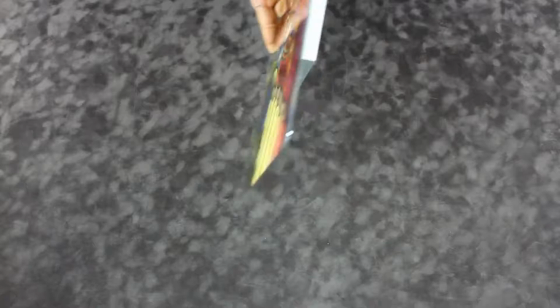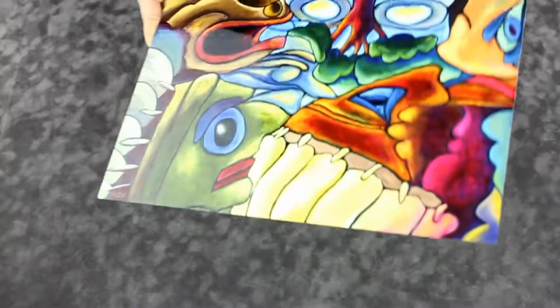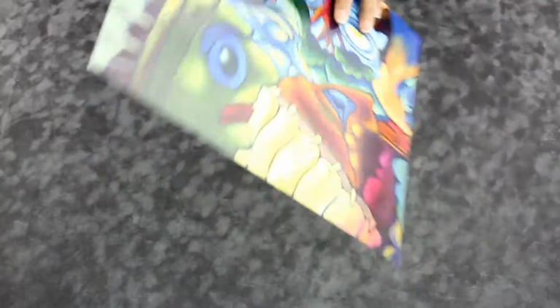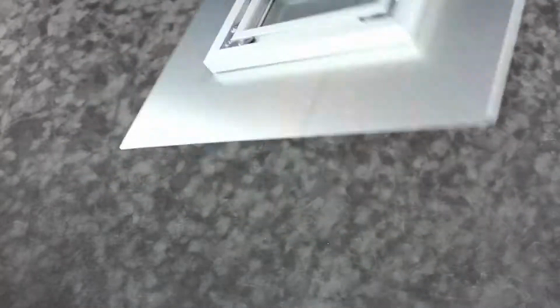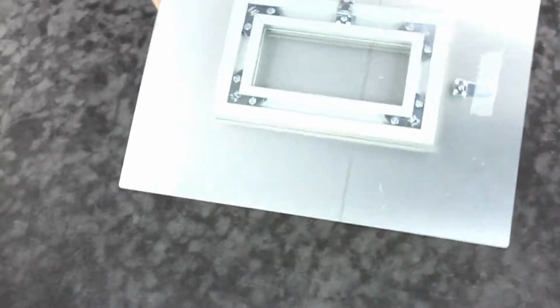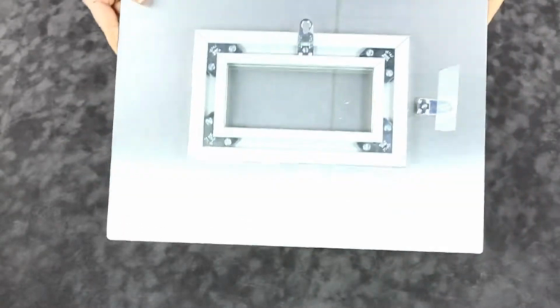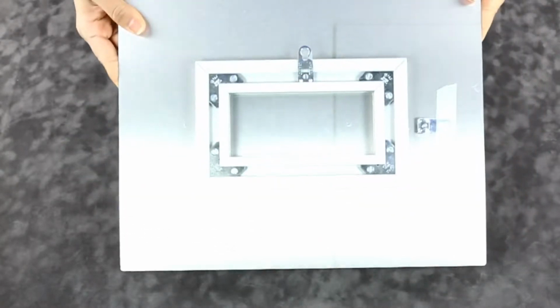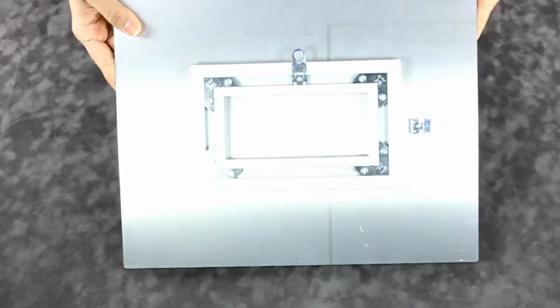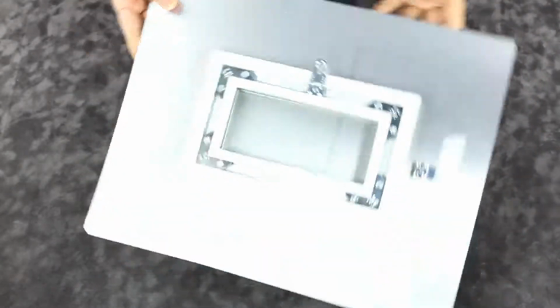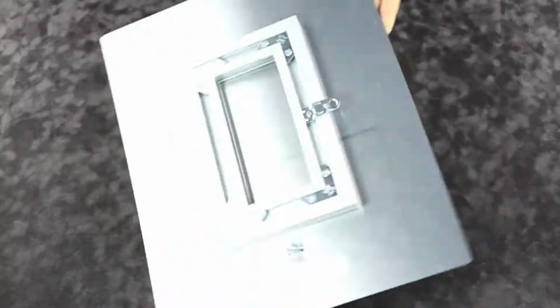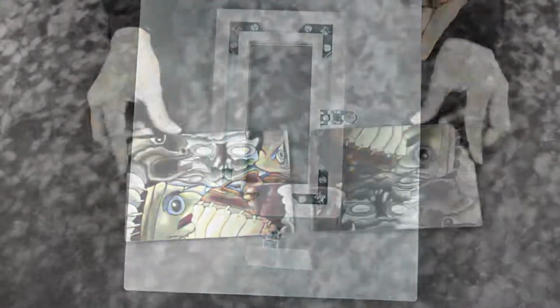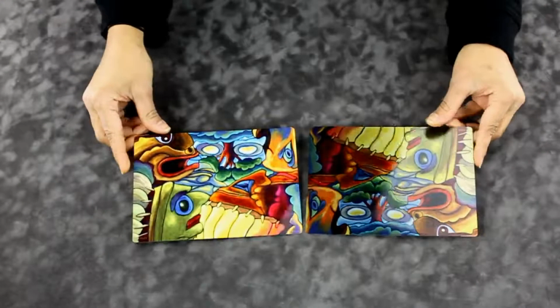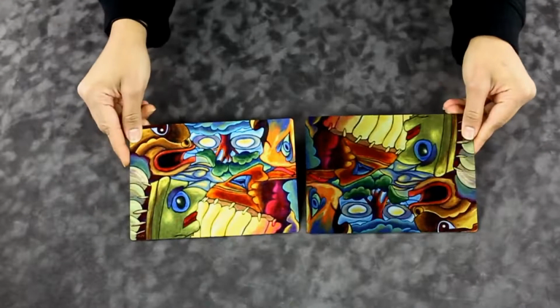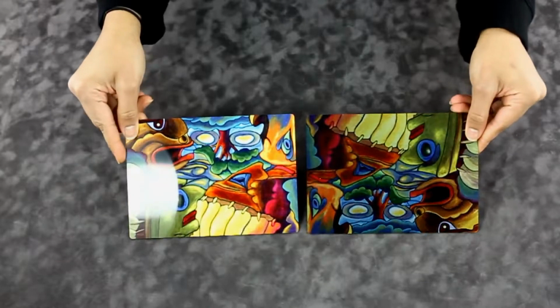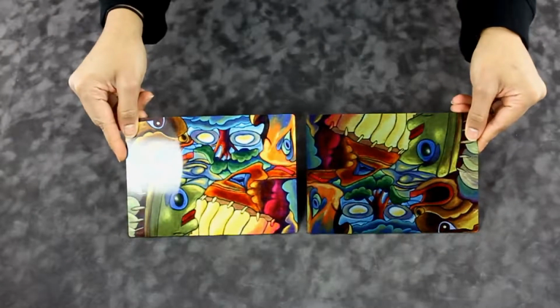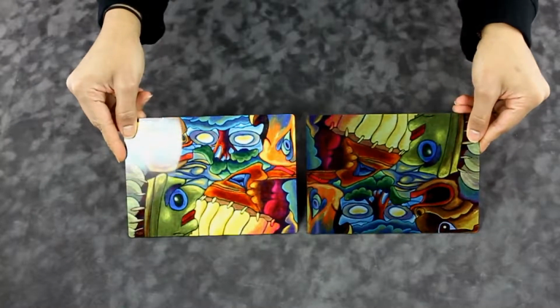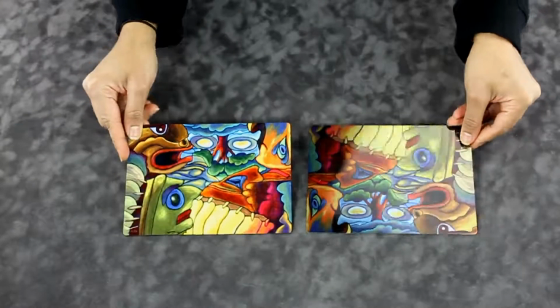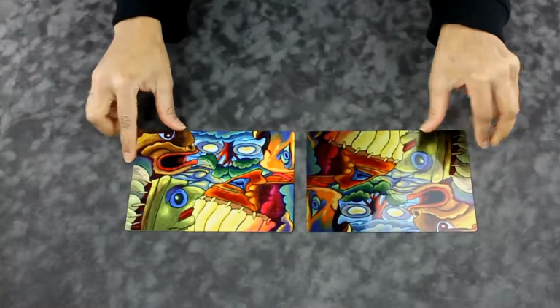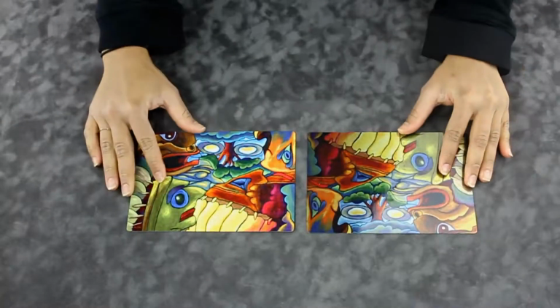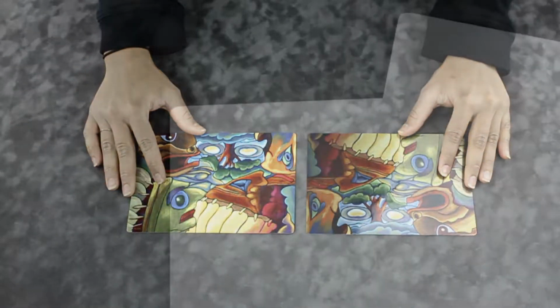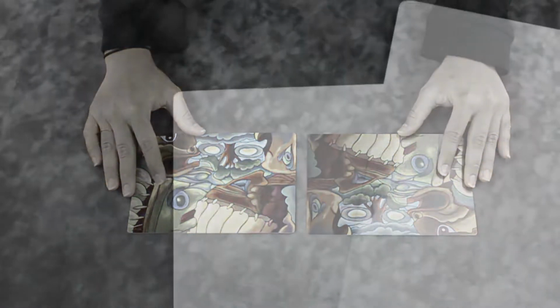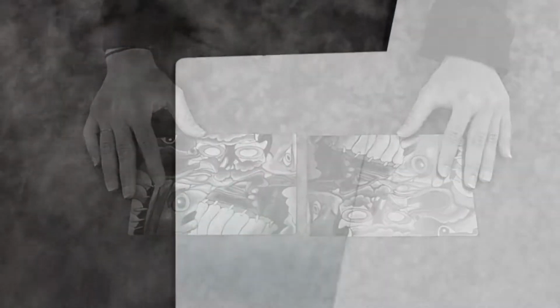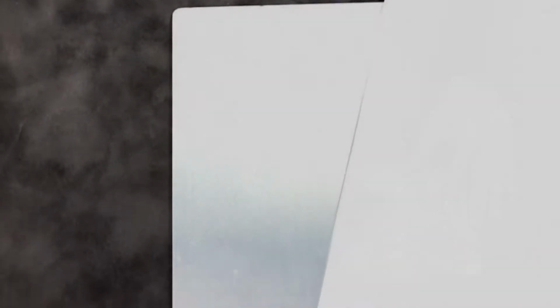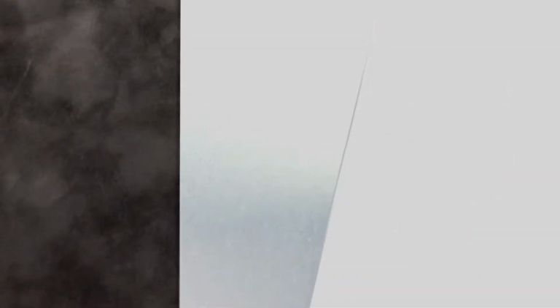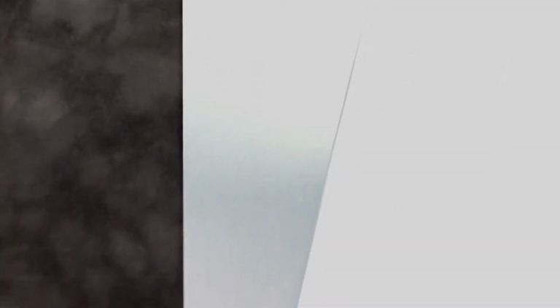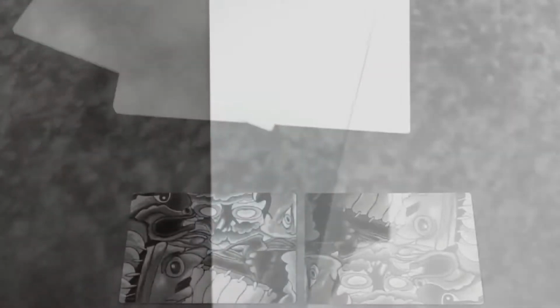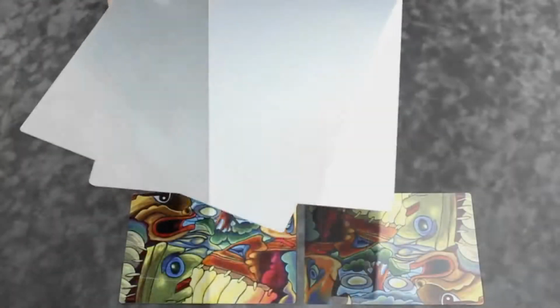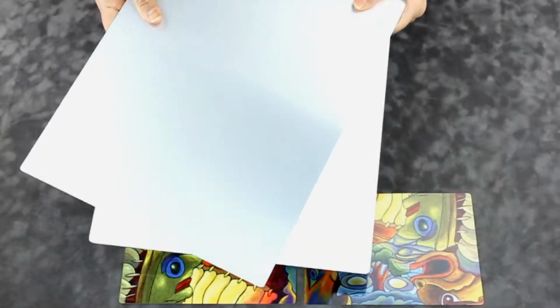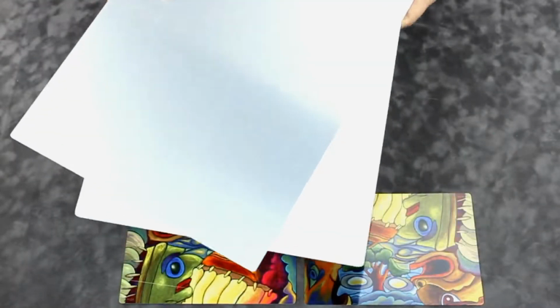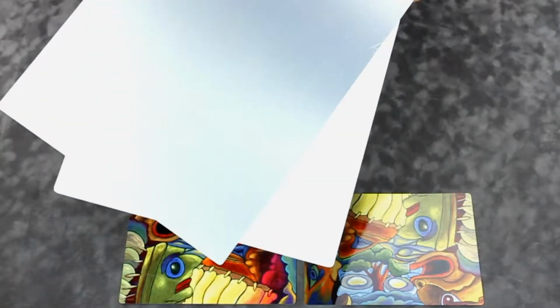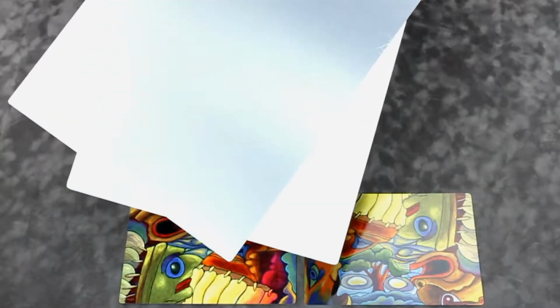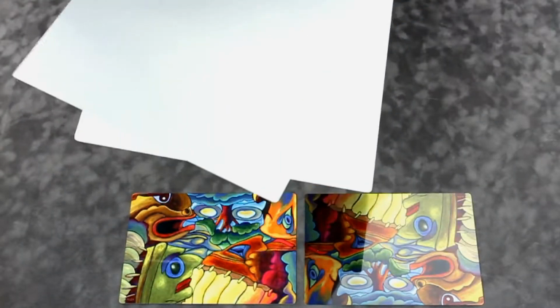Metal prints are a great option for showcasing your photographic prints on practically any subject. They're an extremely versatile choice for businesses and your home. These metal prints are available in gloss white, gloss clear, or brushed silver finish.